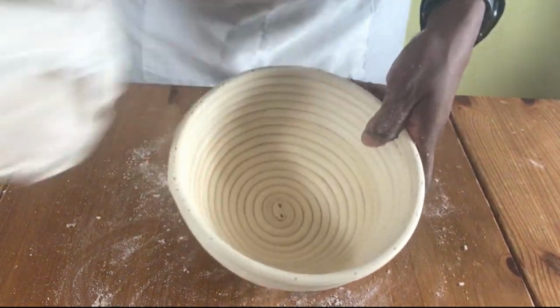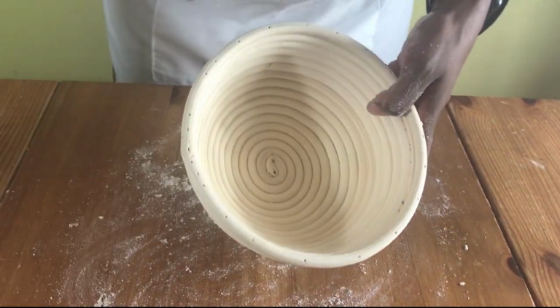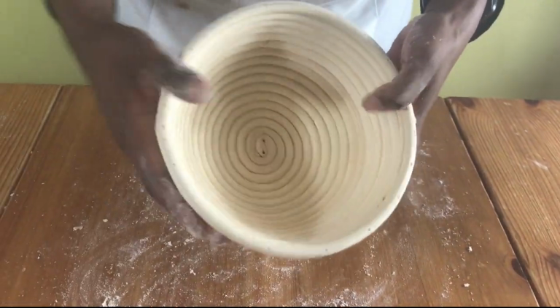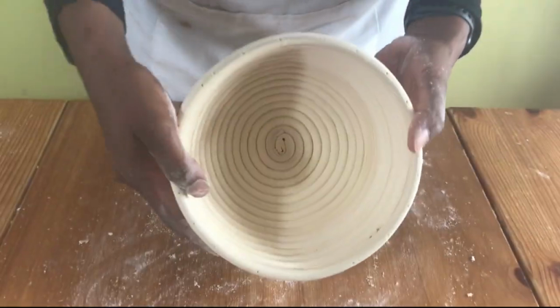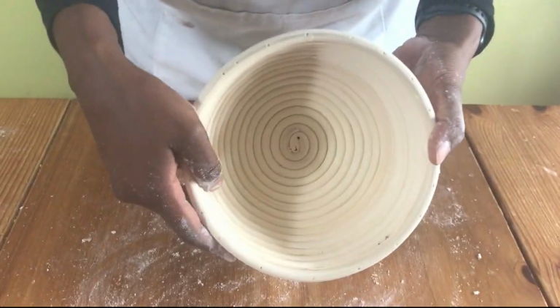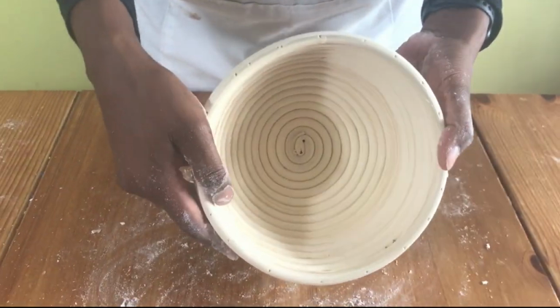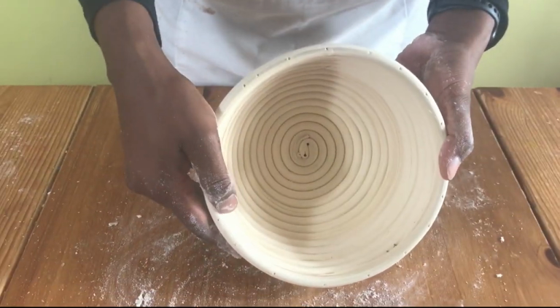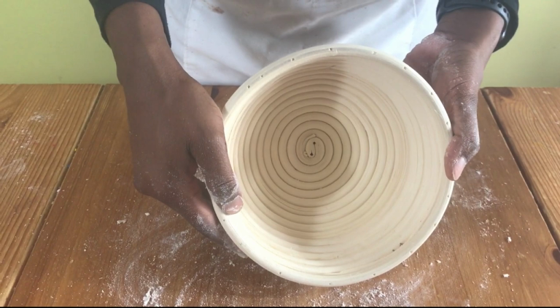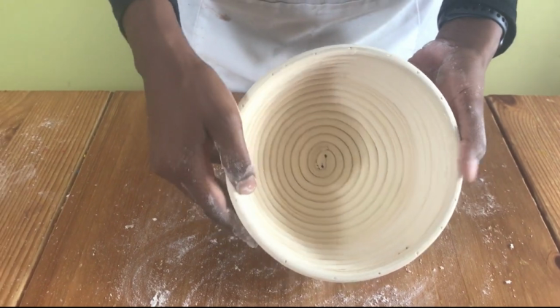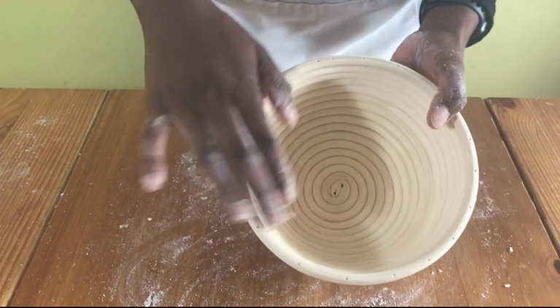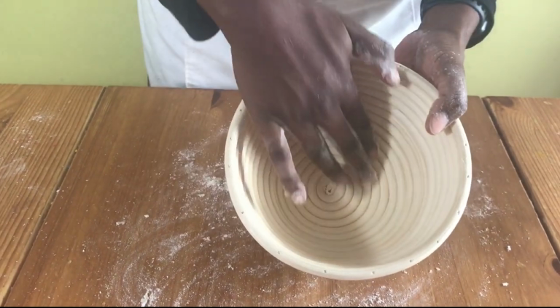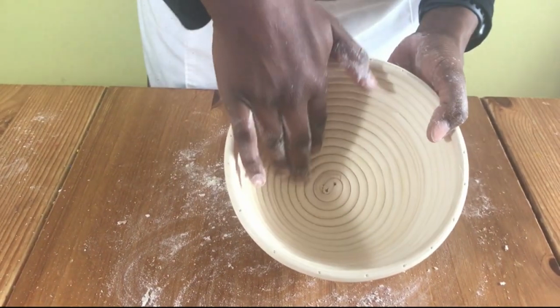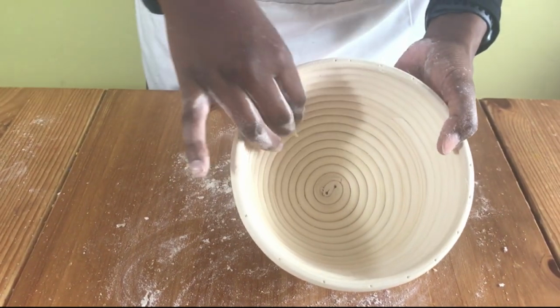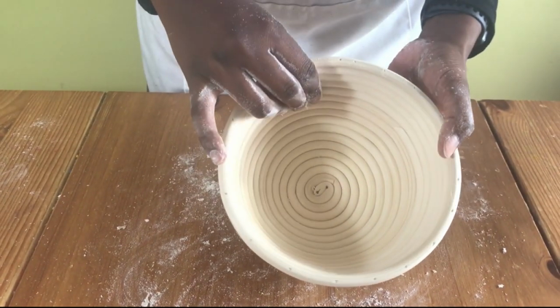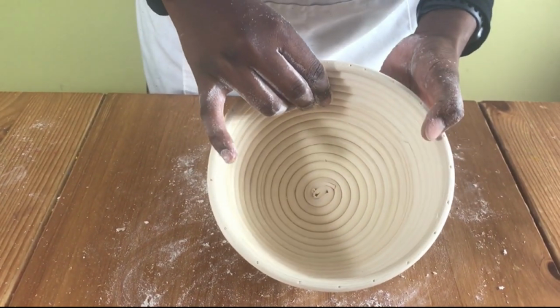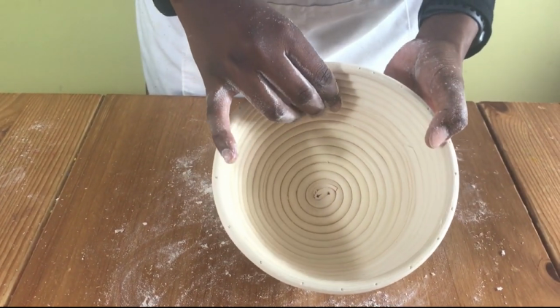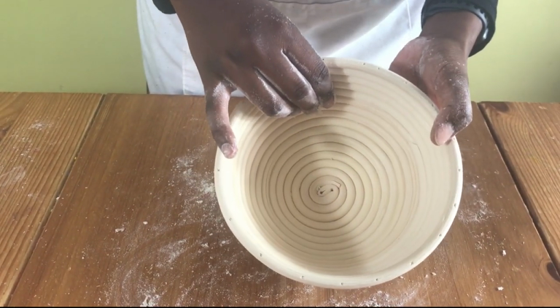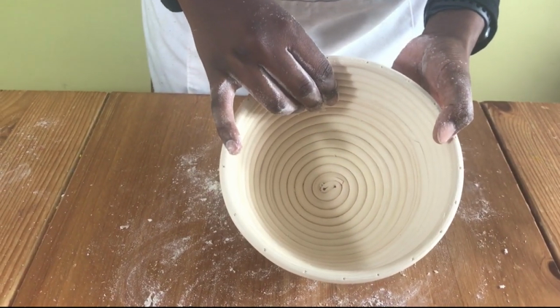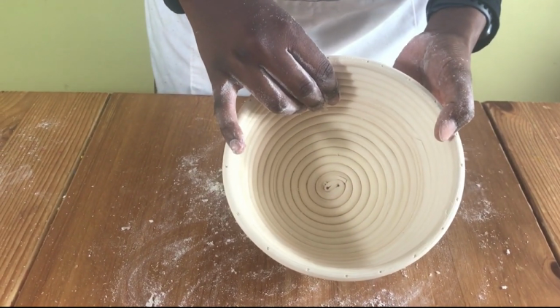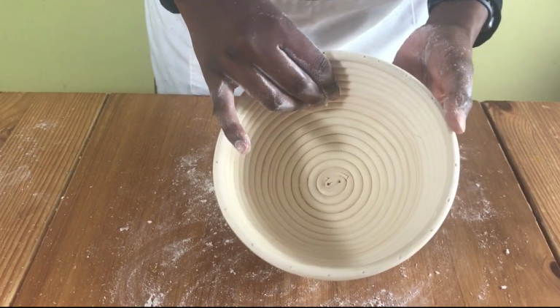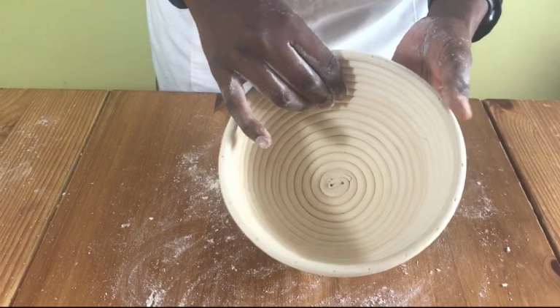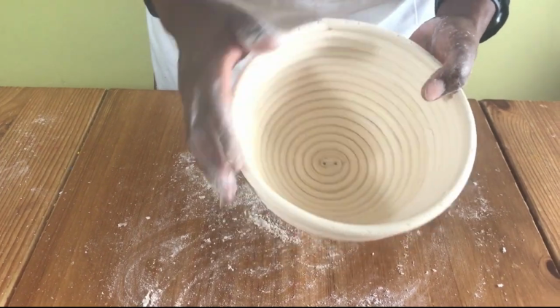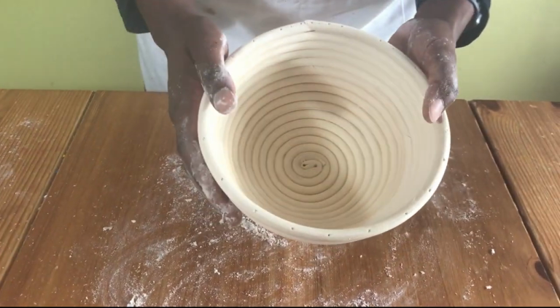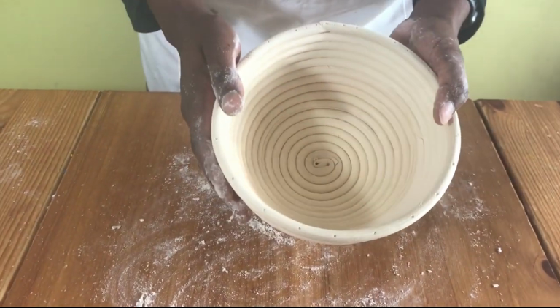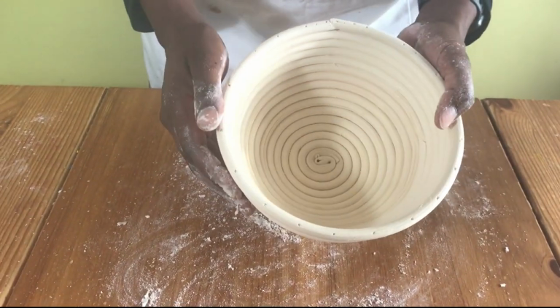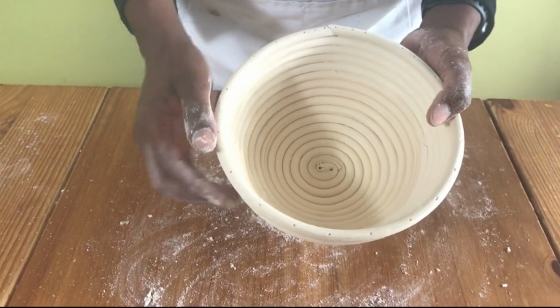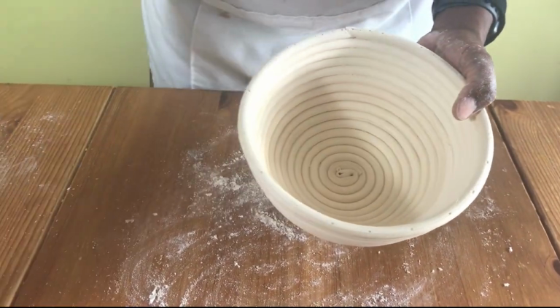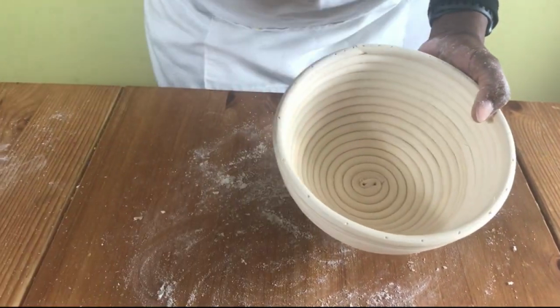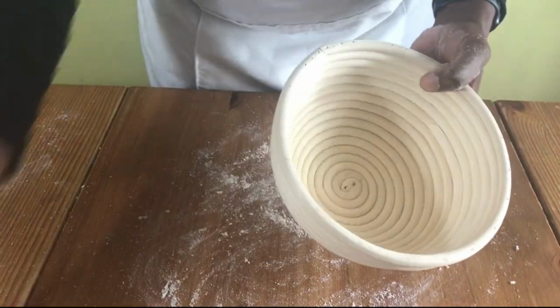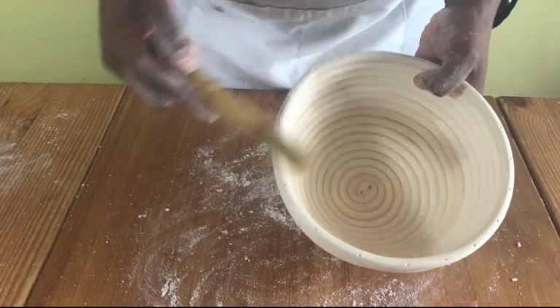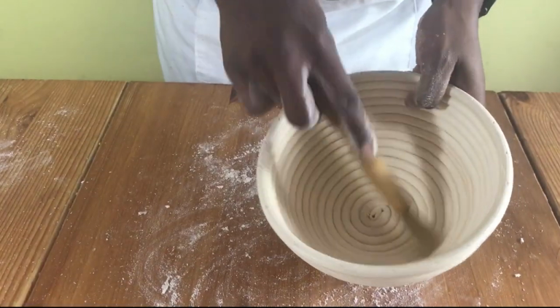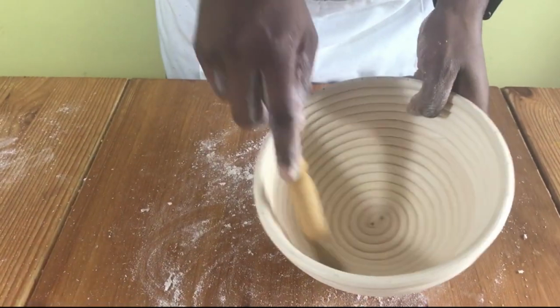But if you want the pattern like this one, at the bottom of the banneton, you remove the cover. And then if it's the first time using your banneton, you just brush the sides and remove any loose material that might be there.